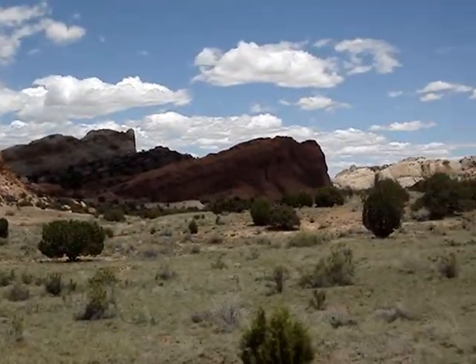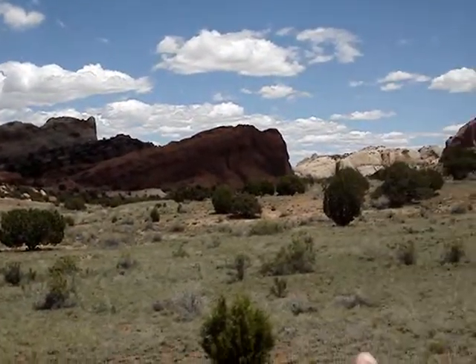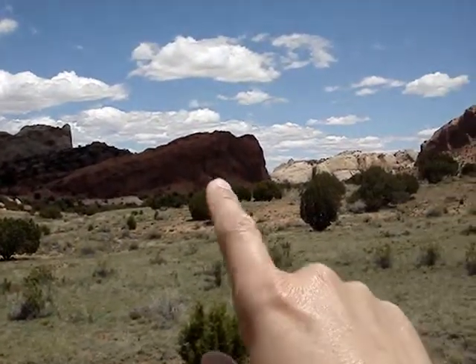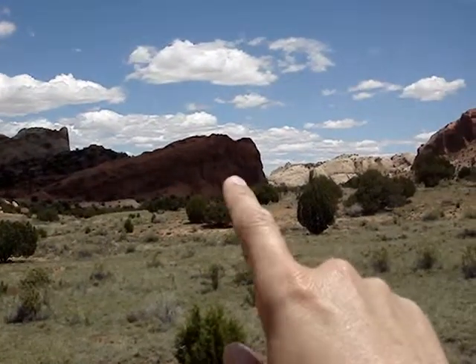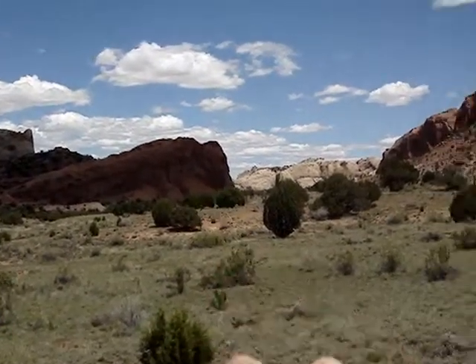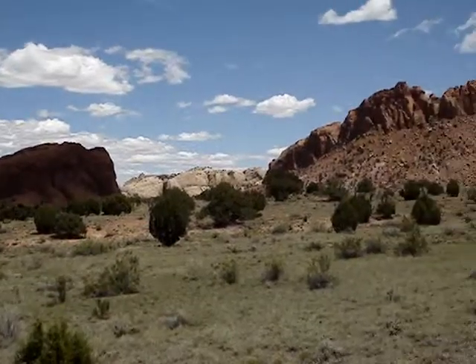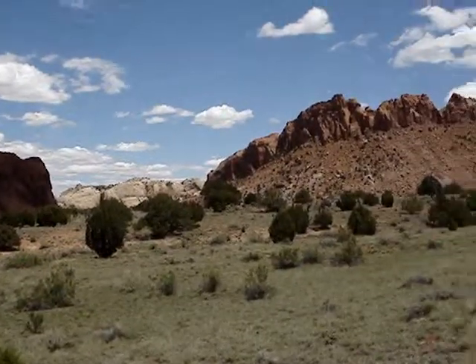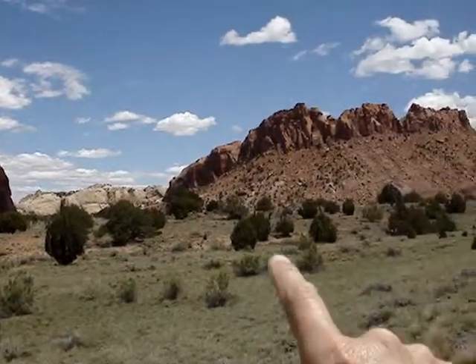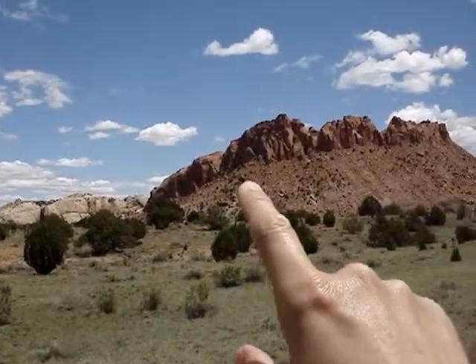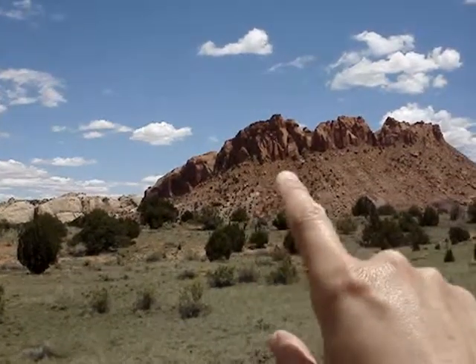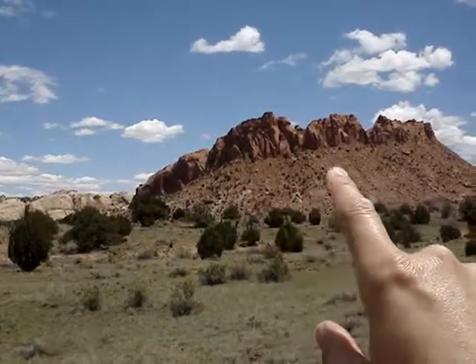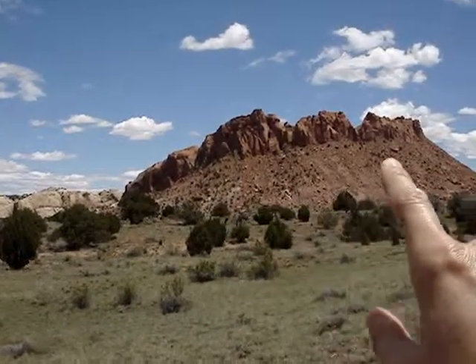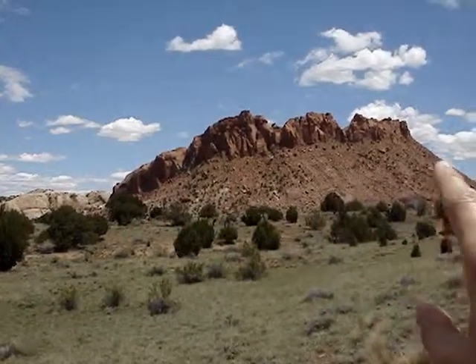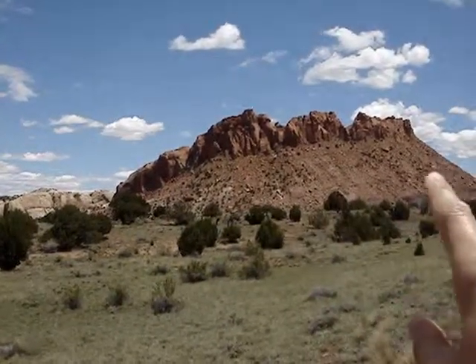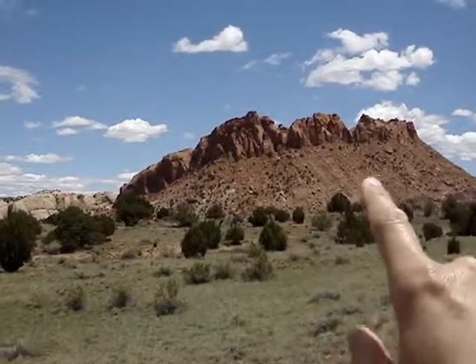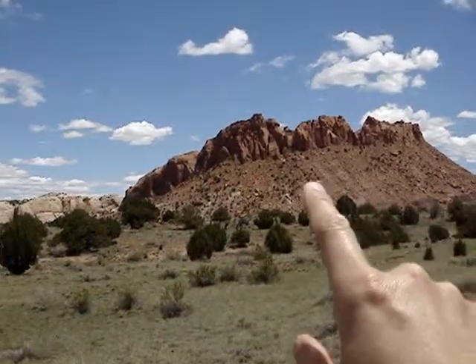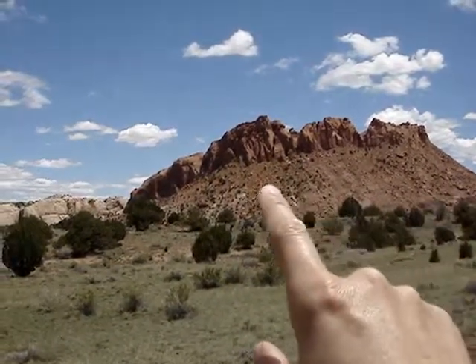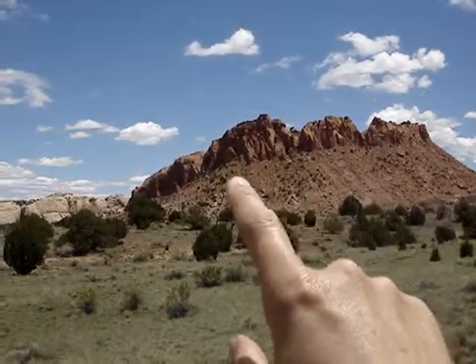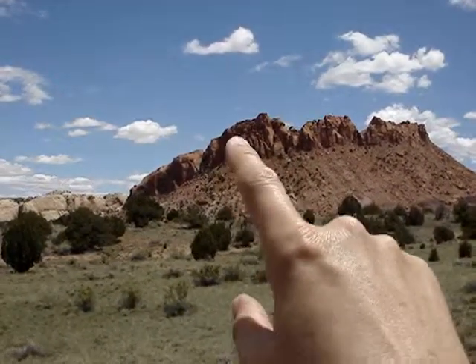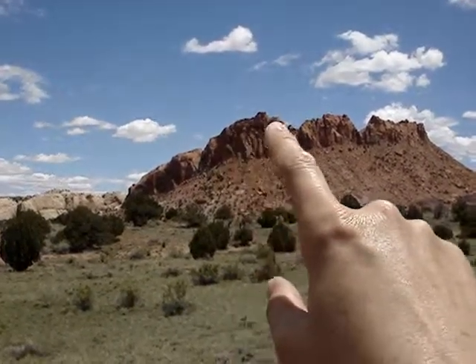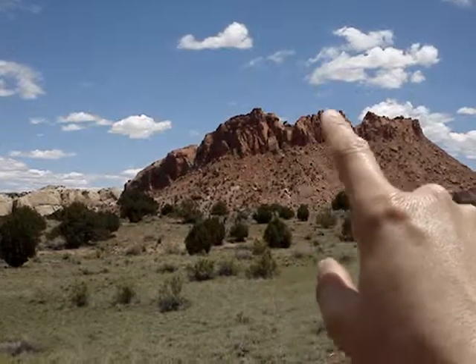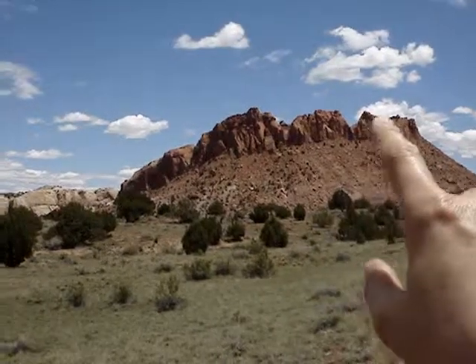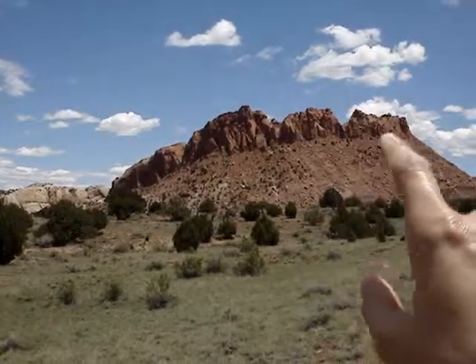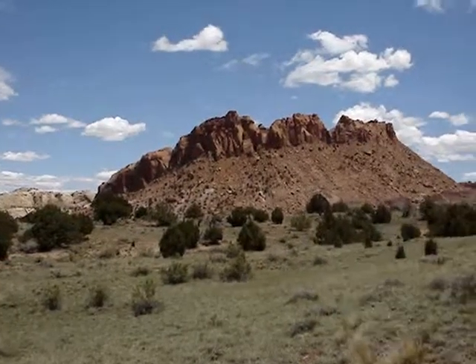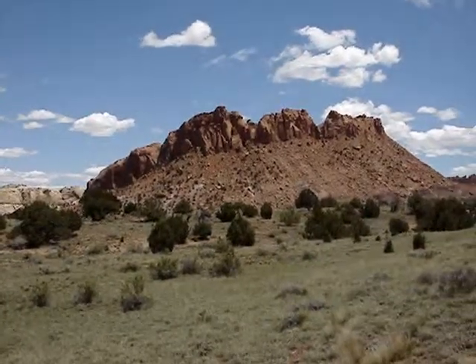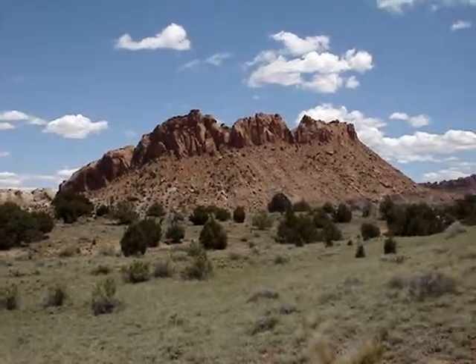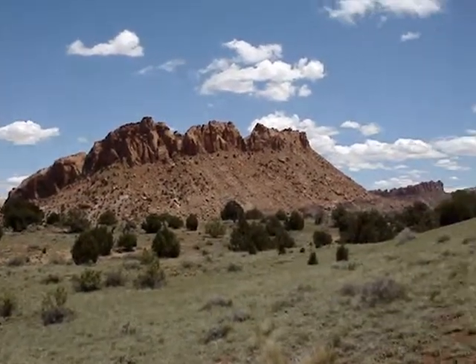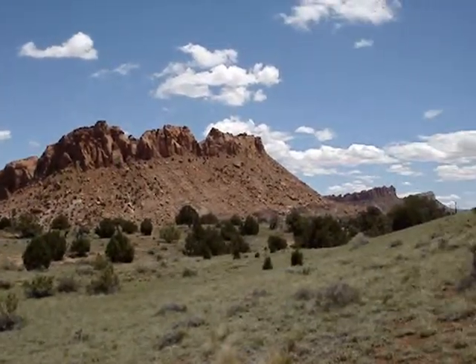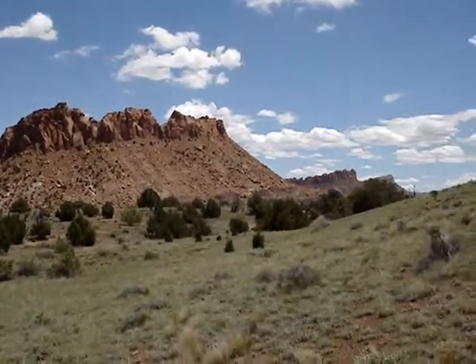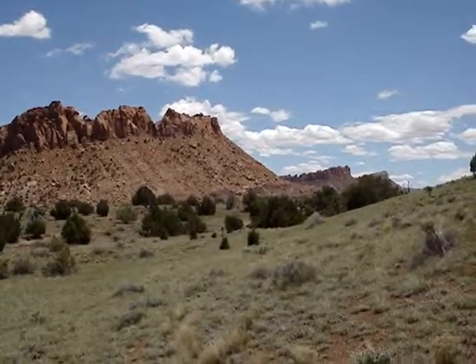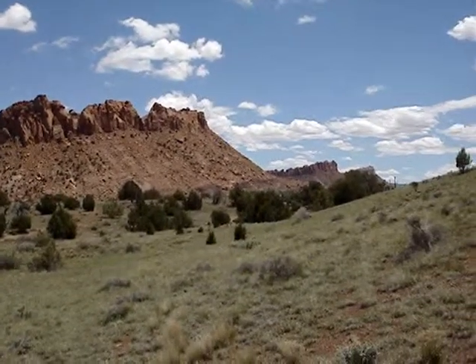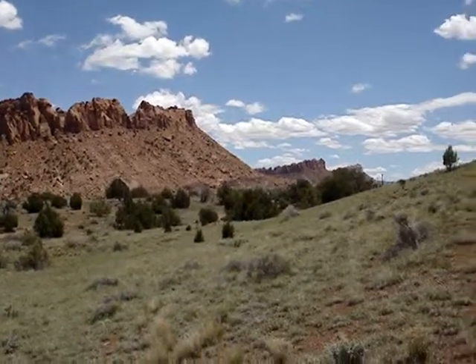Same thing with this one here — this does a little better job. This all used to be underground right here, this piece. This was up on top. It looks like a mountain, but it's not really. It was just torn up.